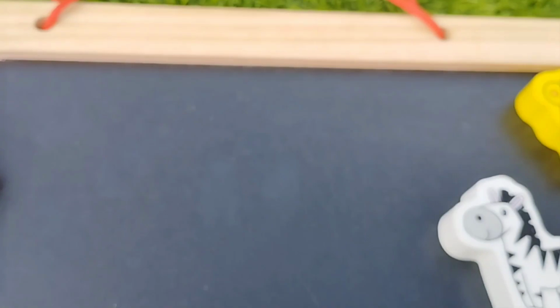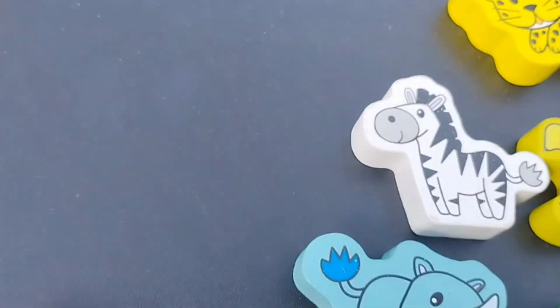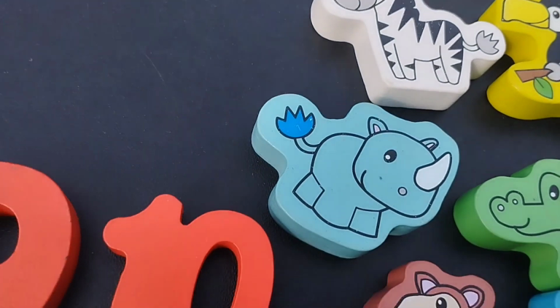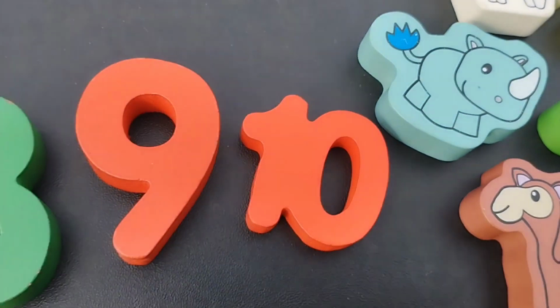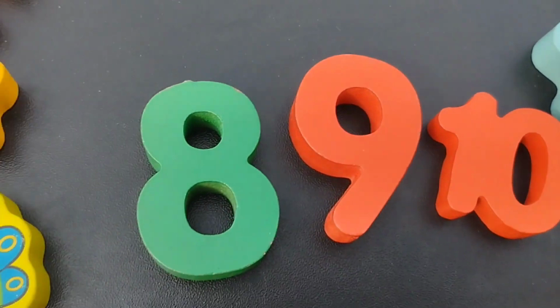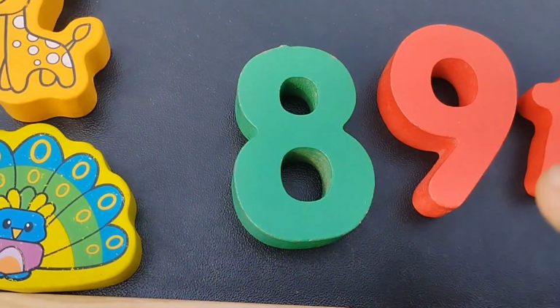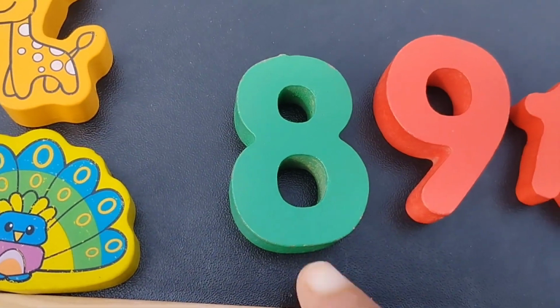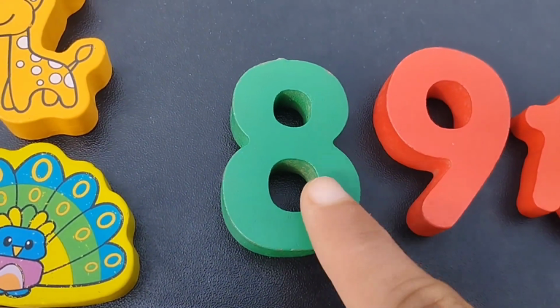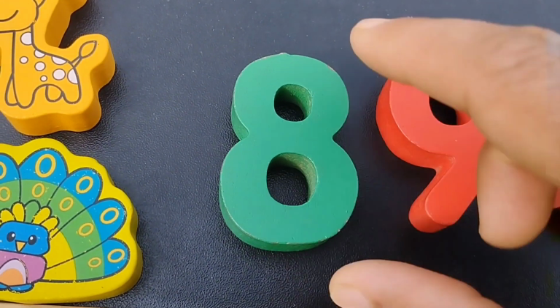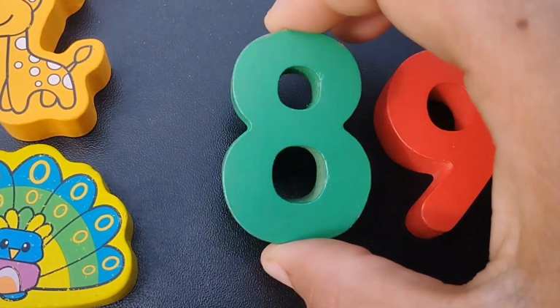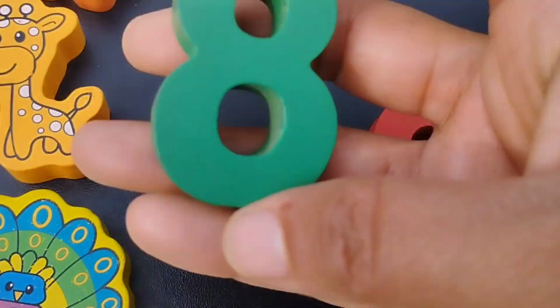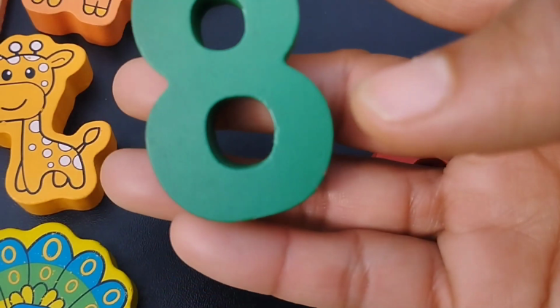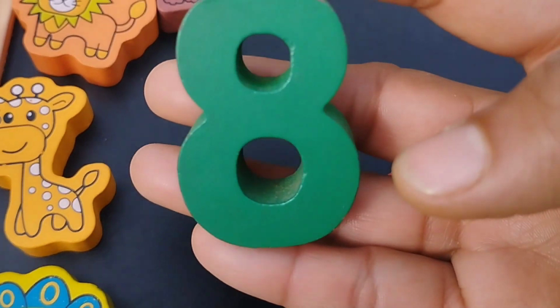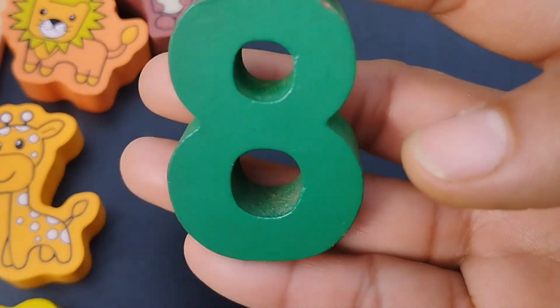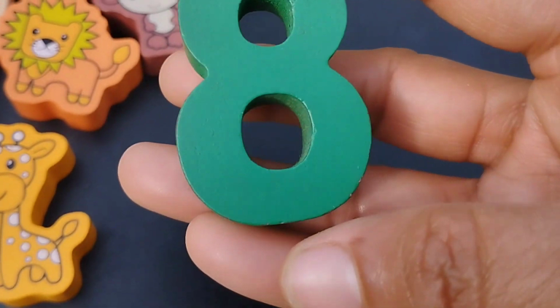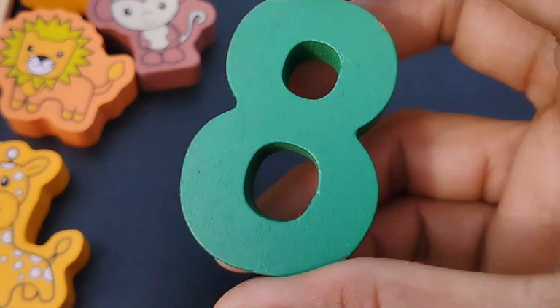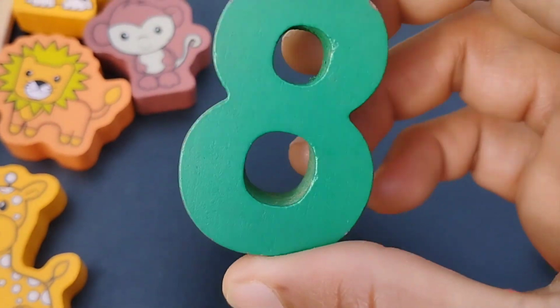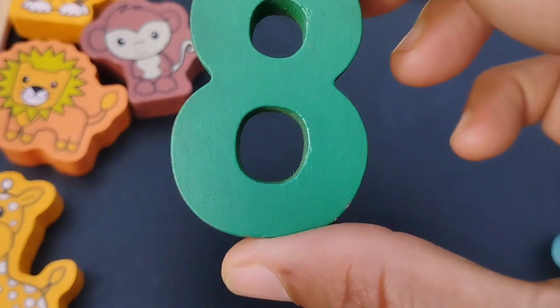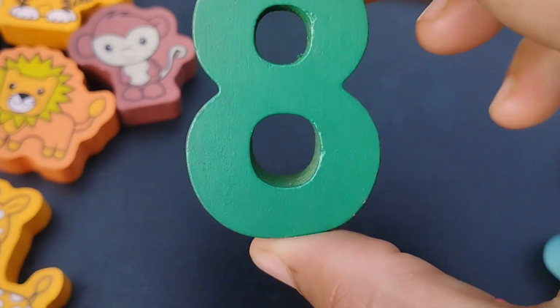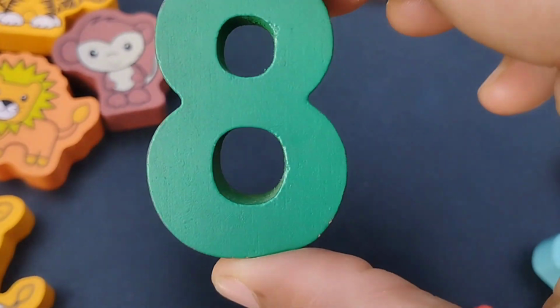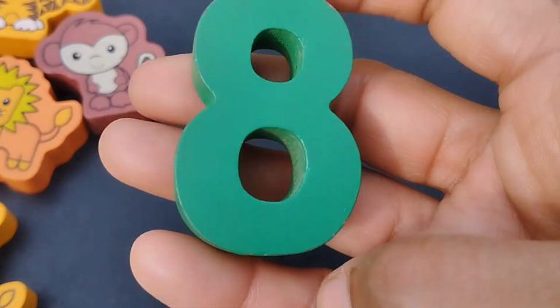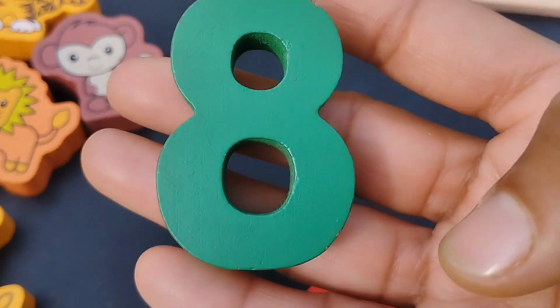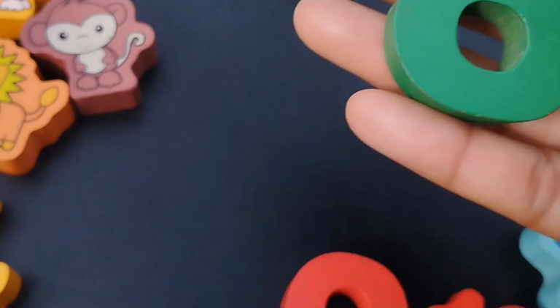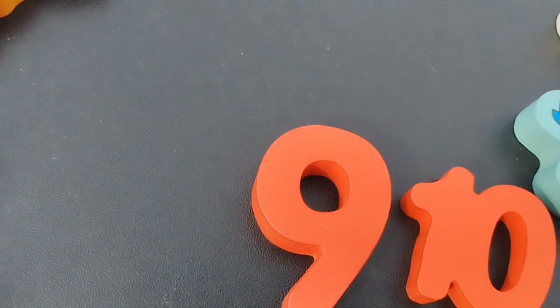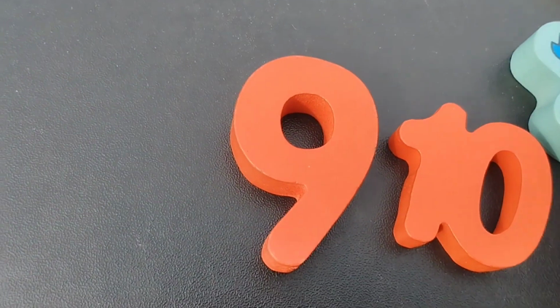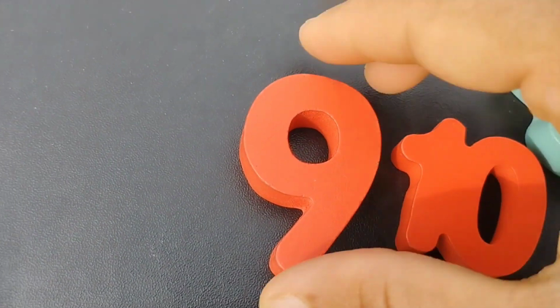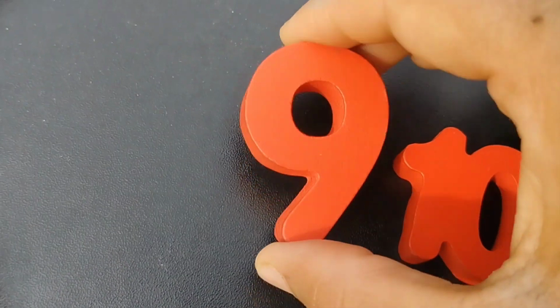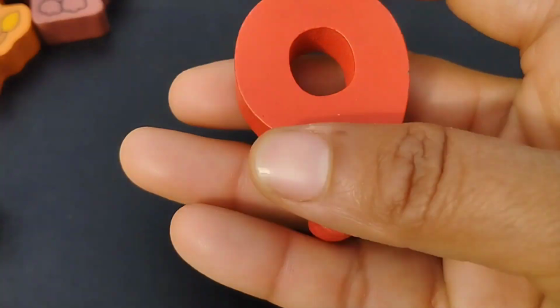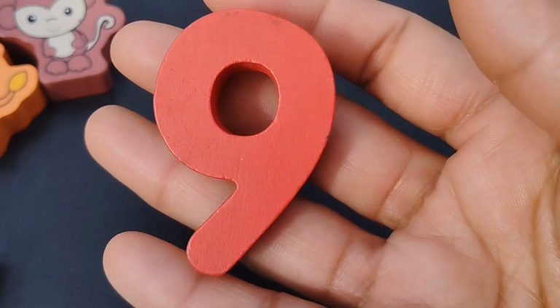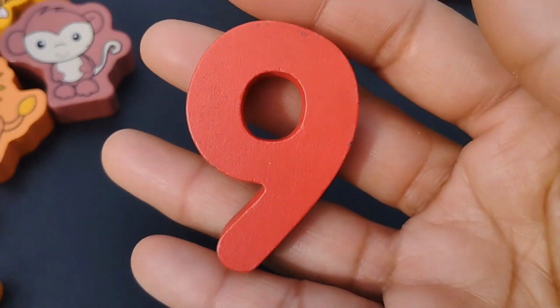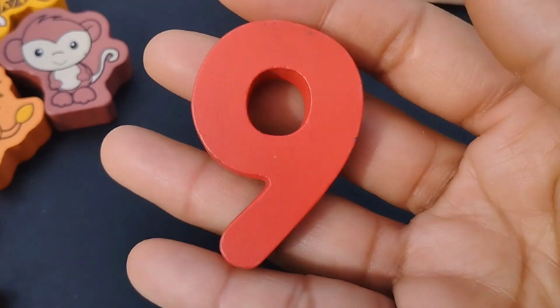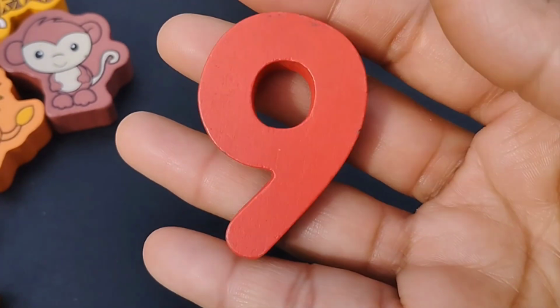The next number is number eight. Number eight. Eight. The next number is number nine.